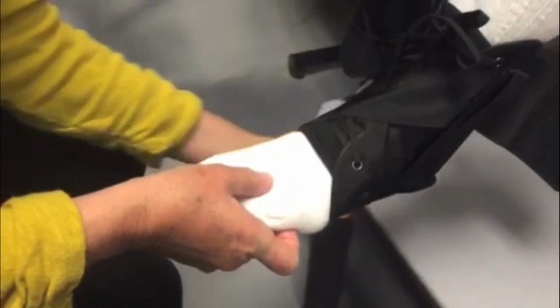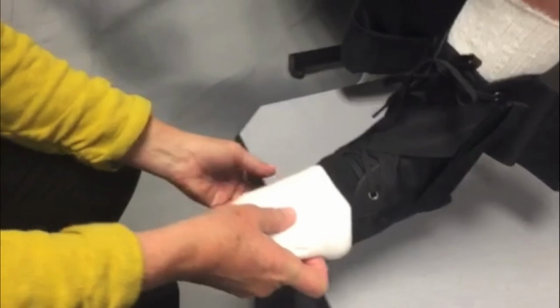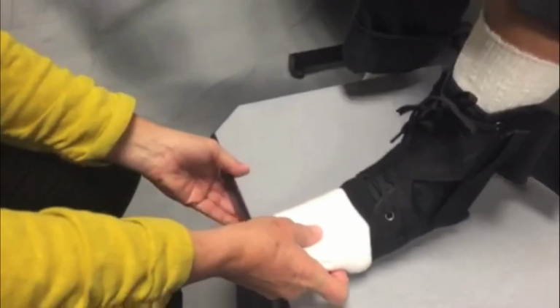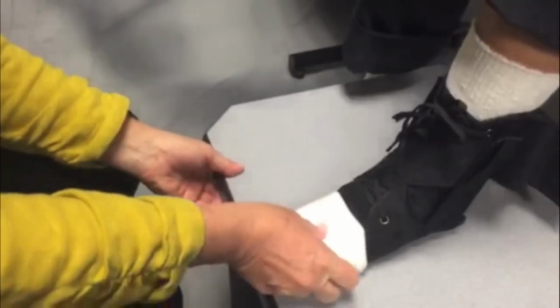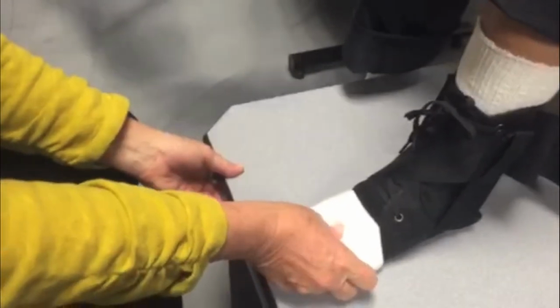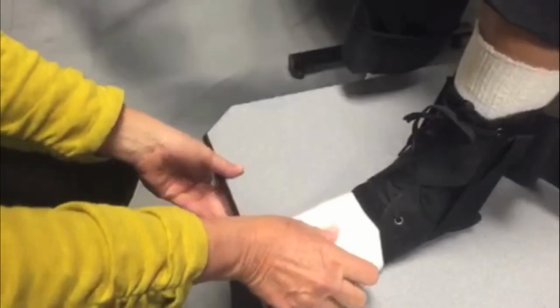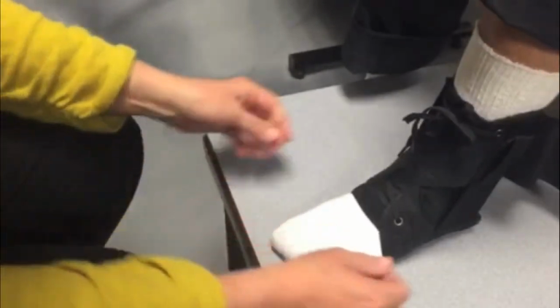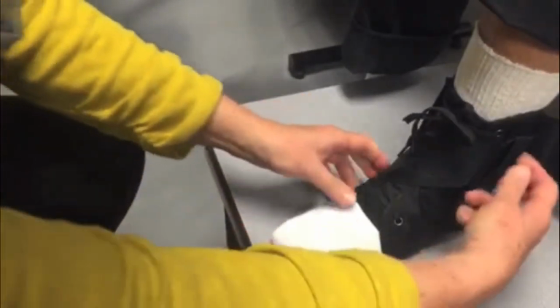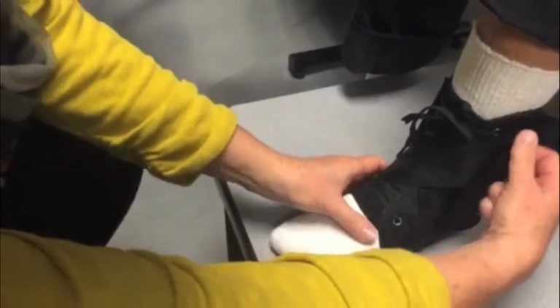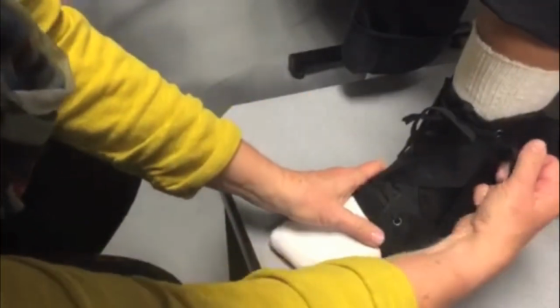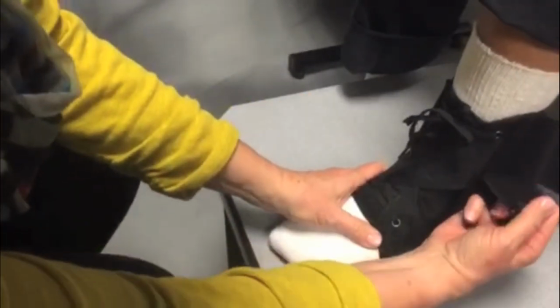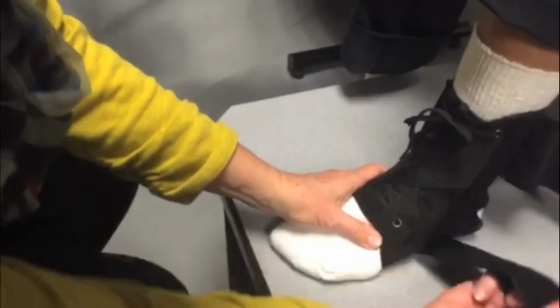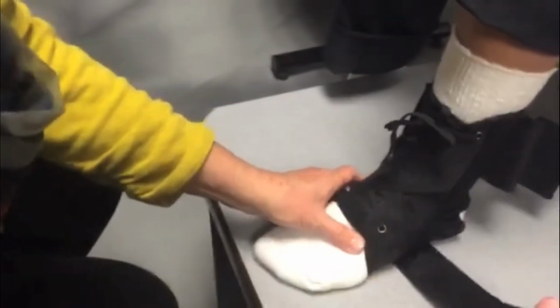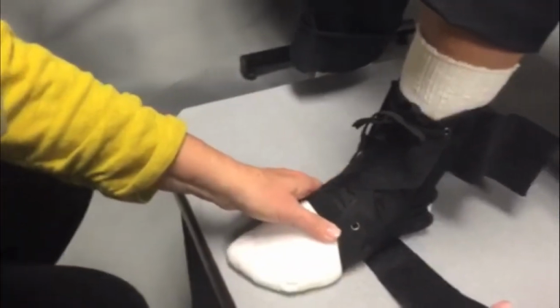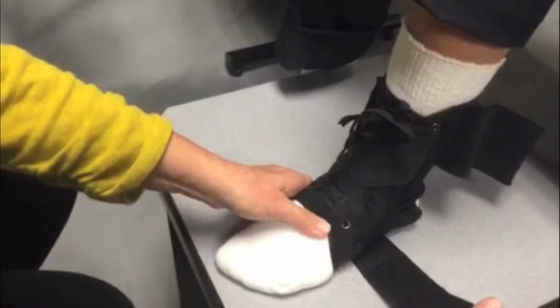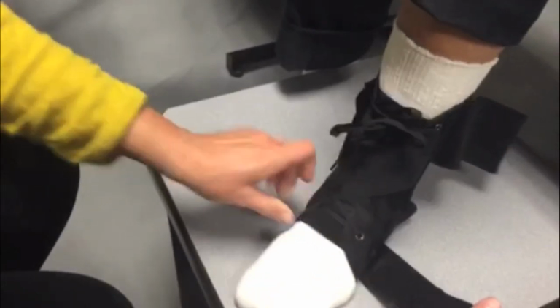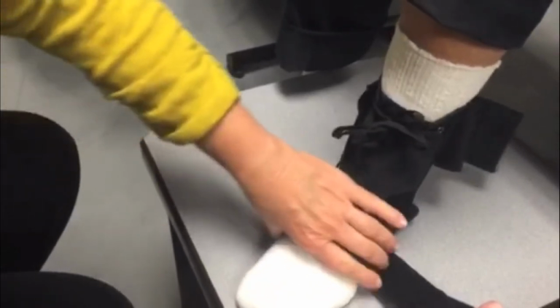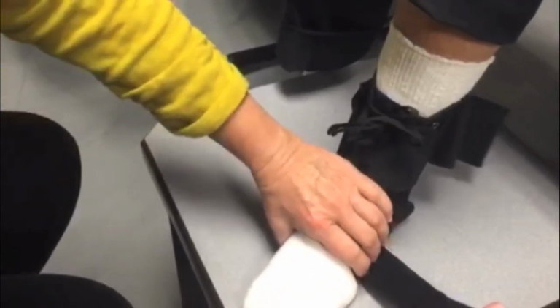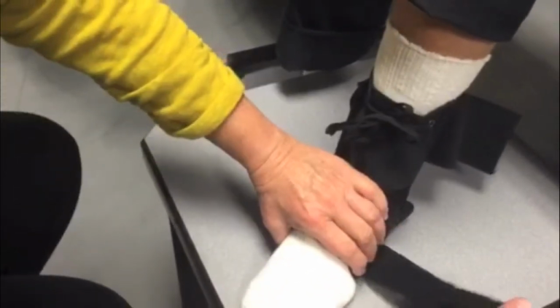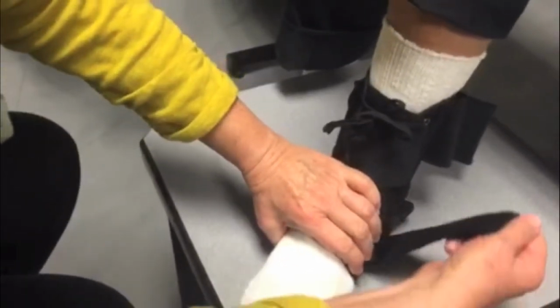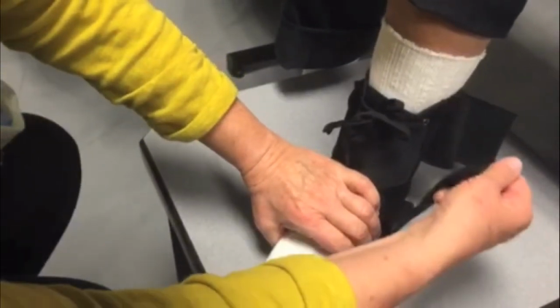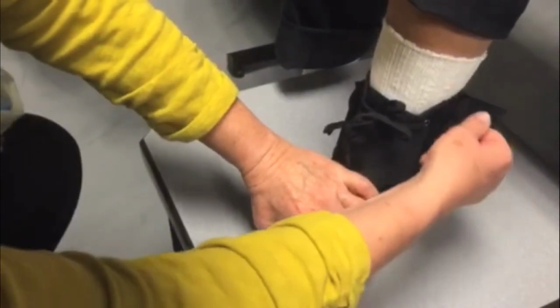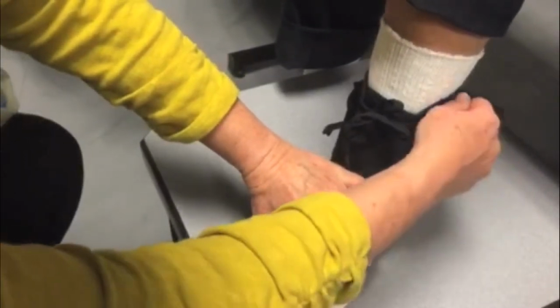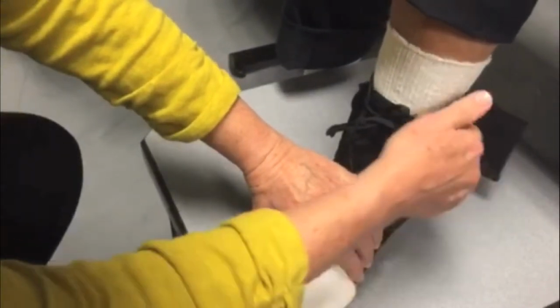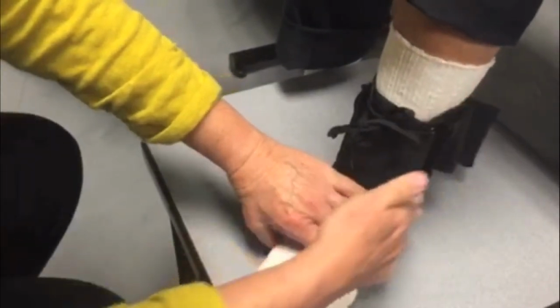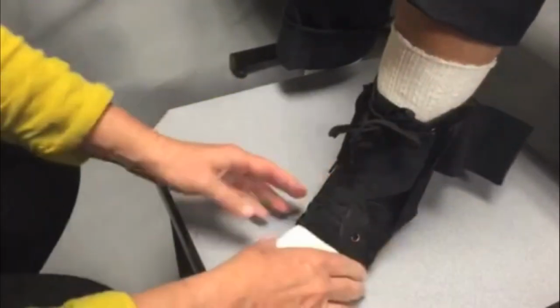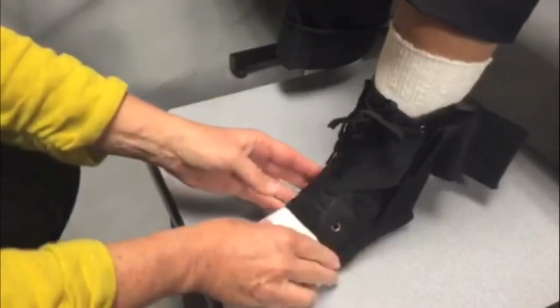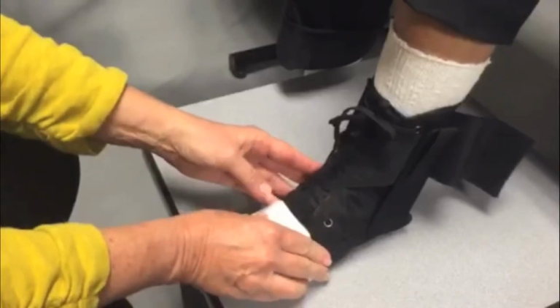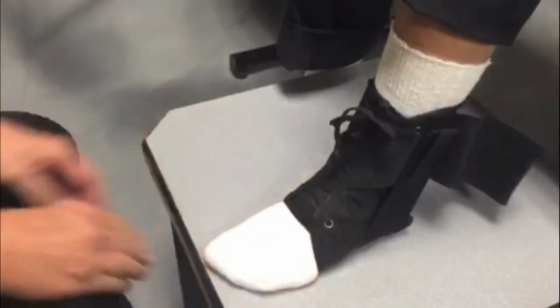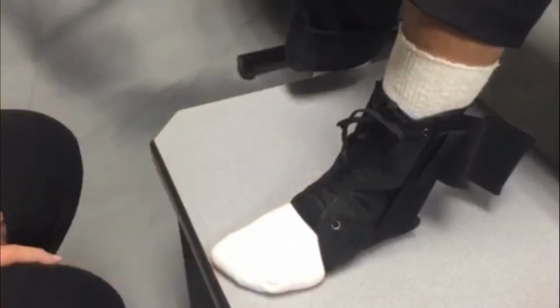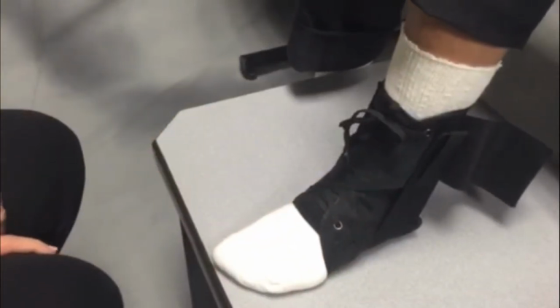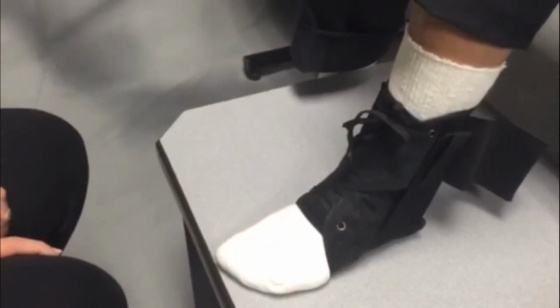With your foot flat, release the outside stabilizer strap. Evert your ankle joint as much as possible and reattach the strap. This will help prevent a future inversion sprain.